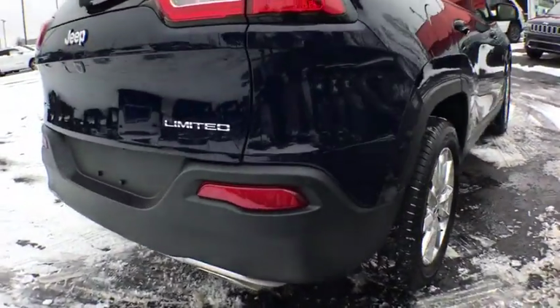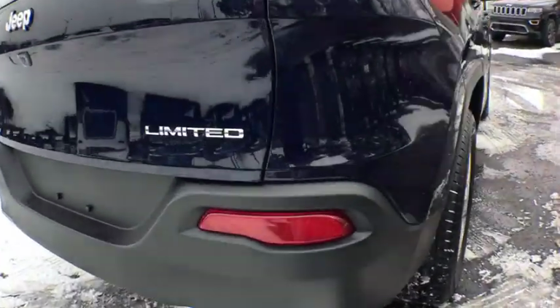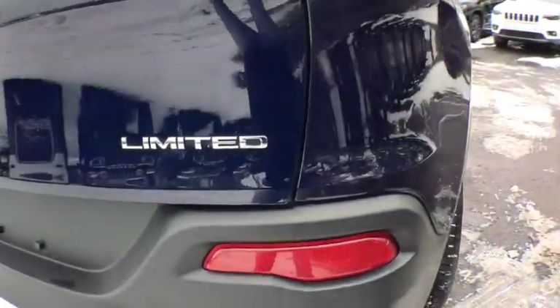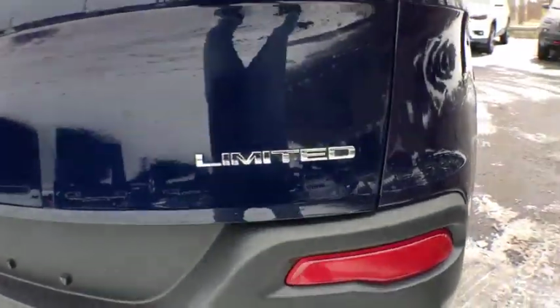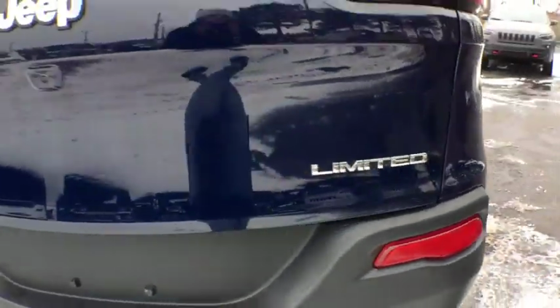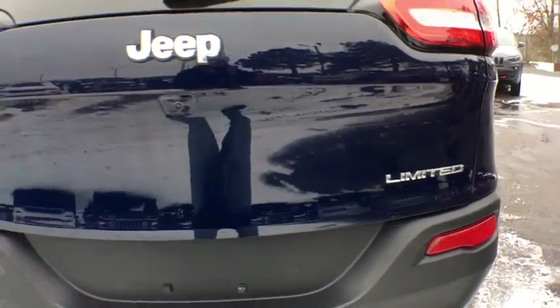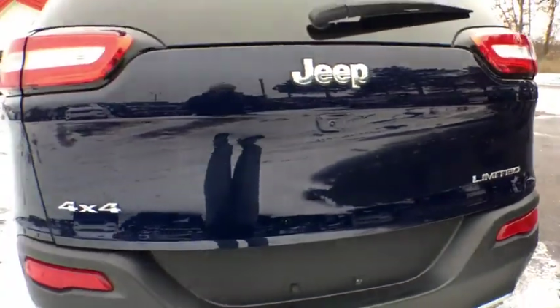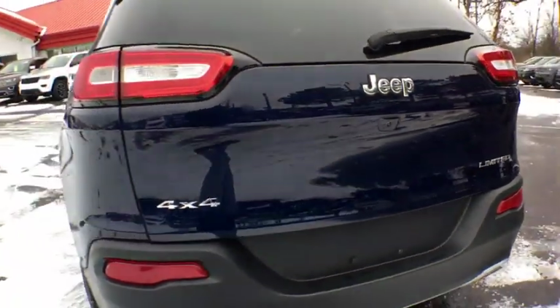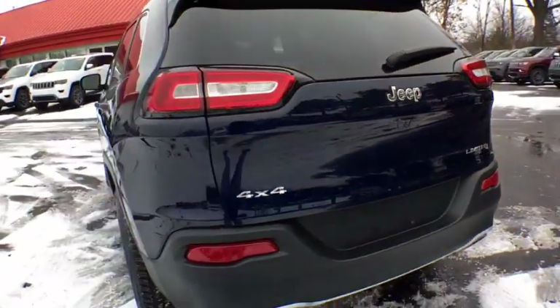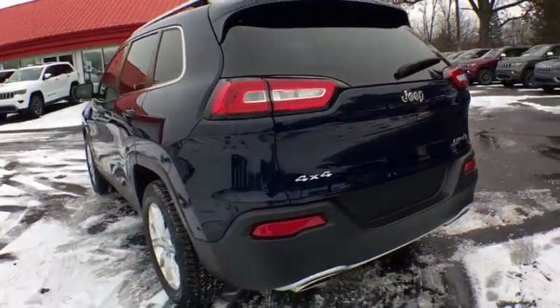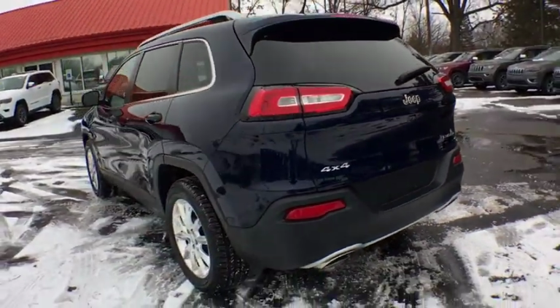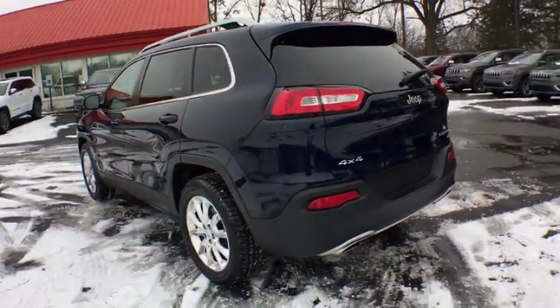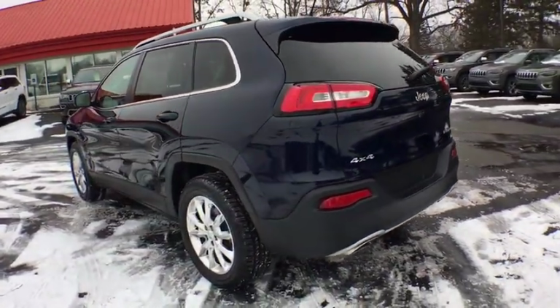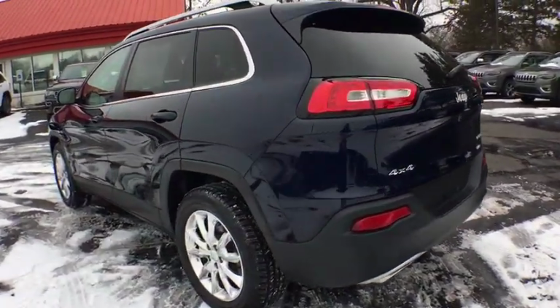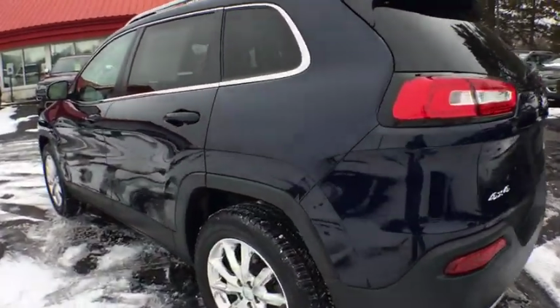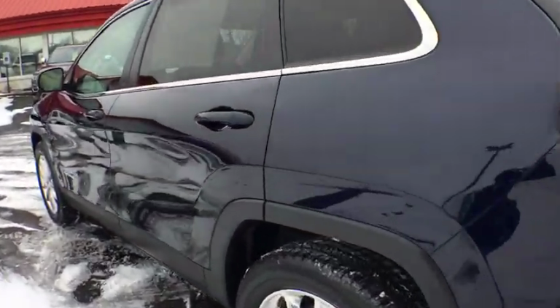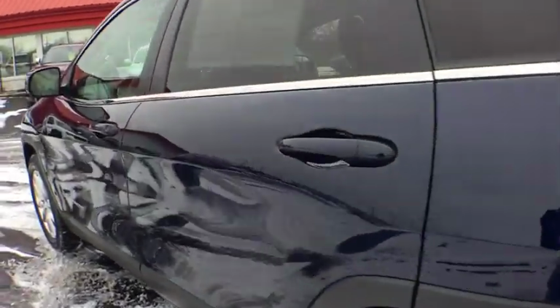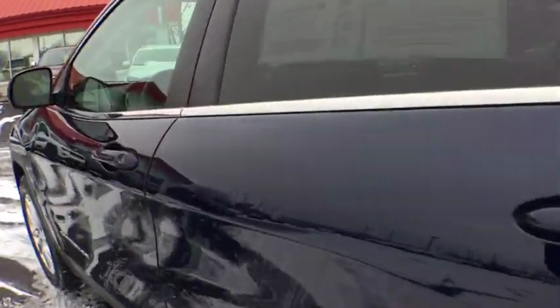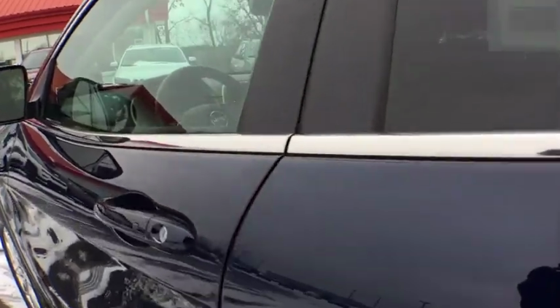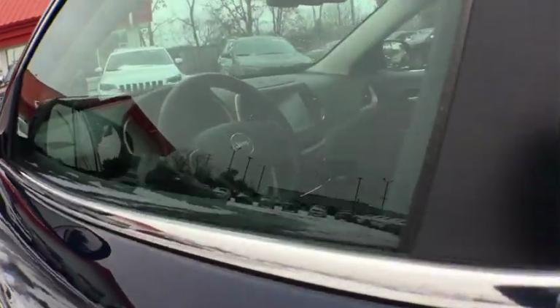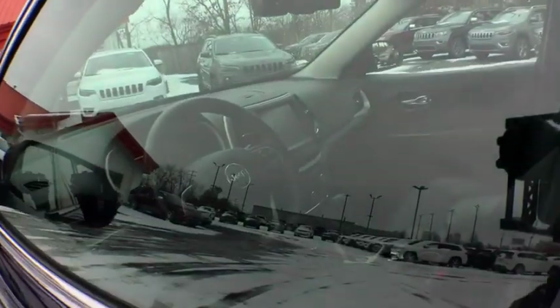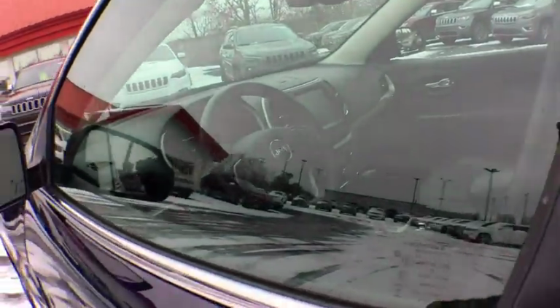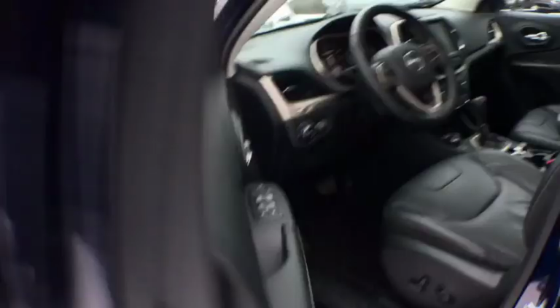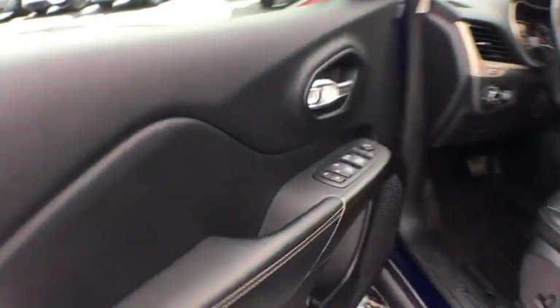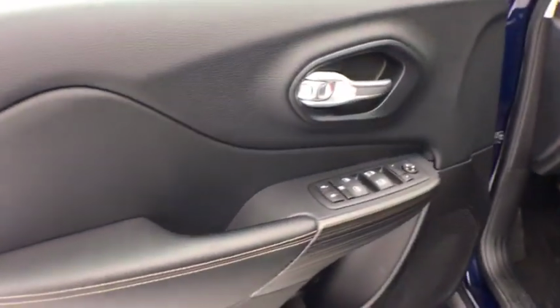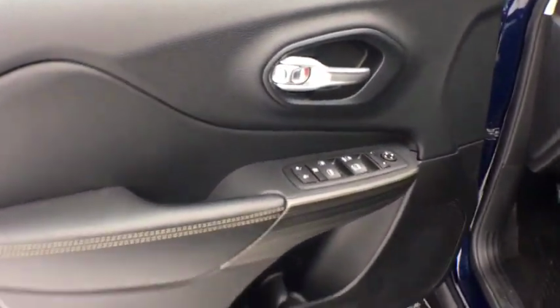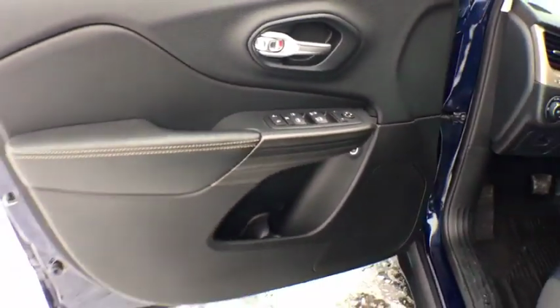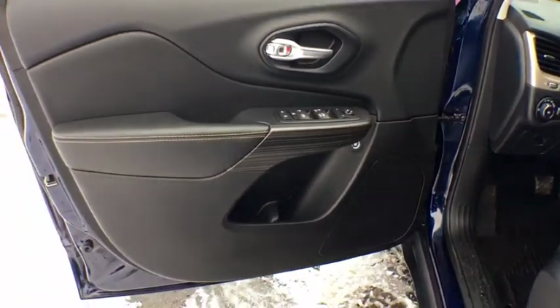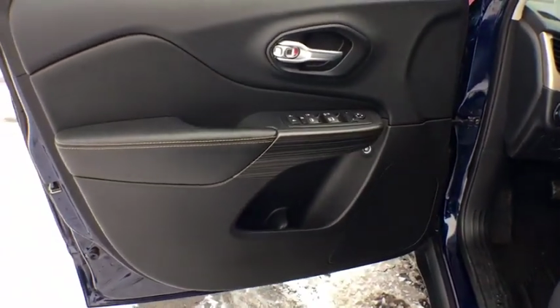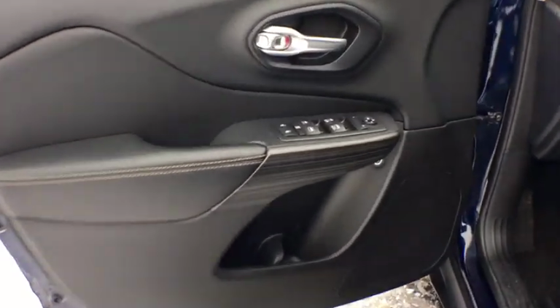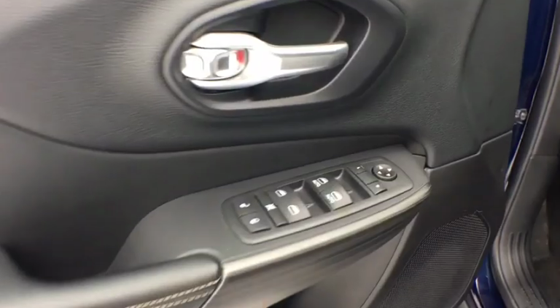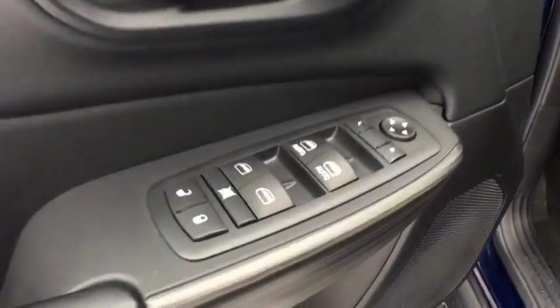Stability control, traction control, remote engine start, anti-lock braking system, steering wheel audio controls, backup camera, keyless entry, leather-wrapped steering wheel, Bluetooth, power steering.